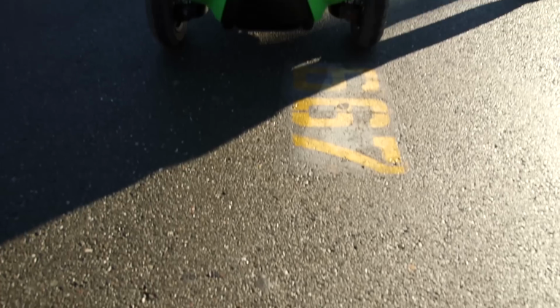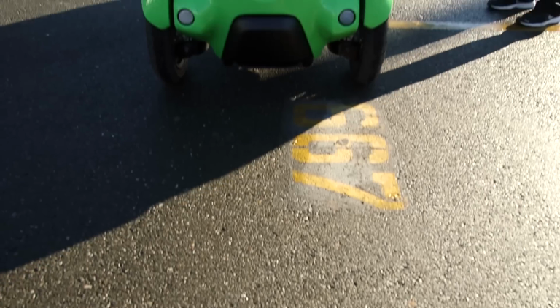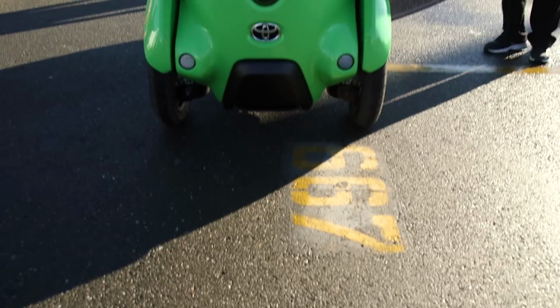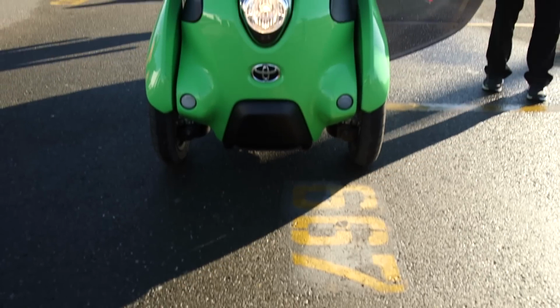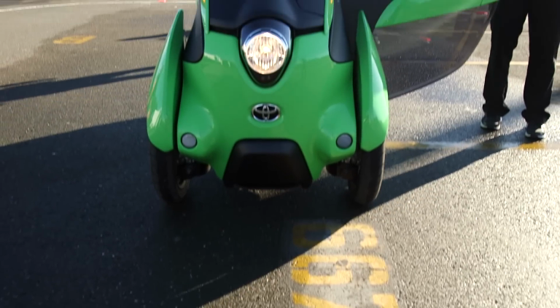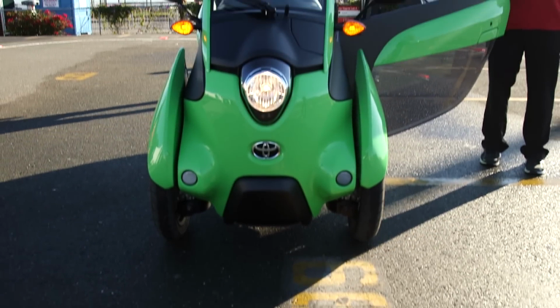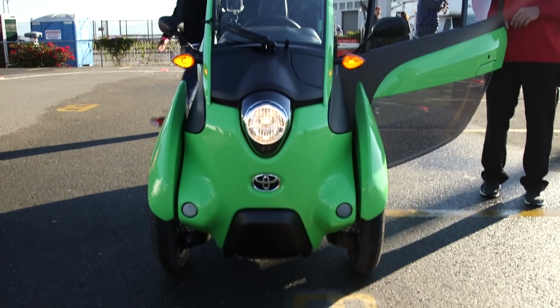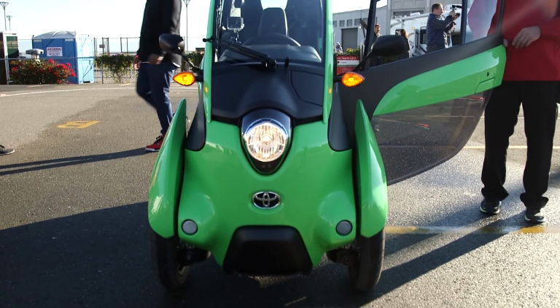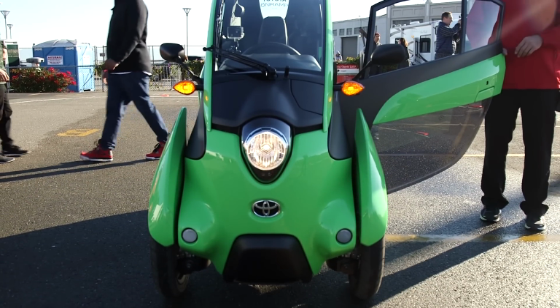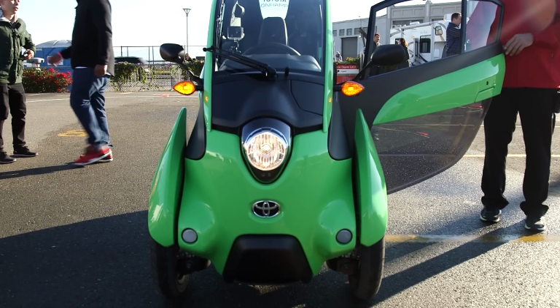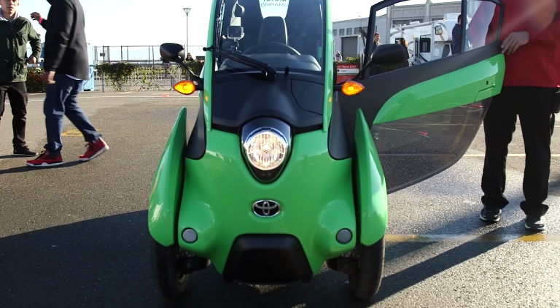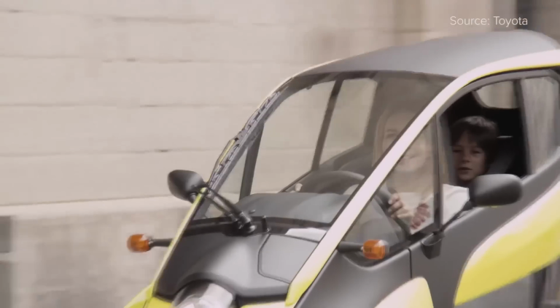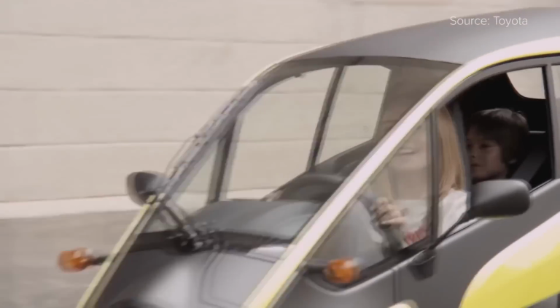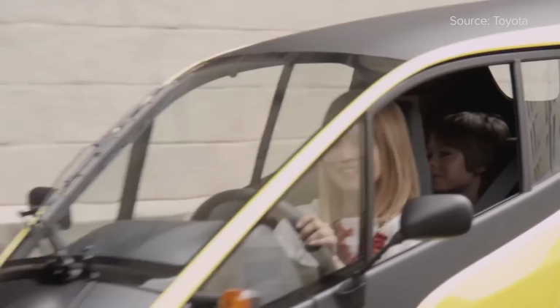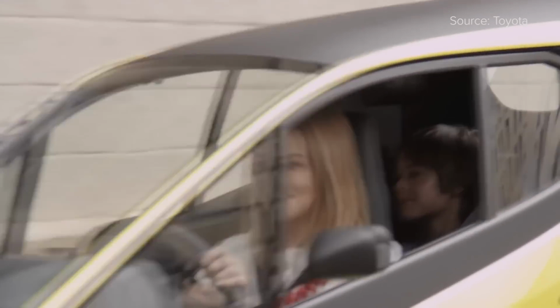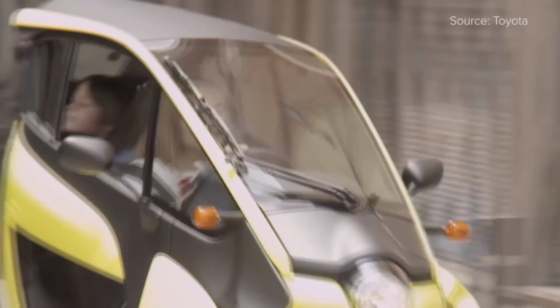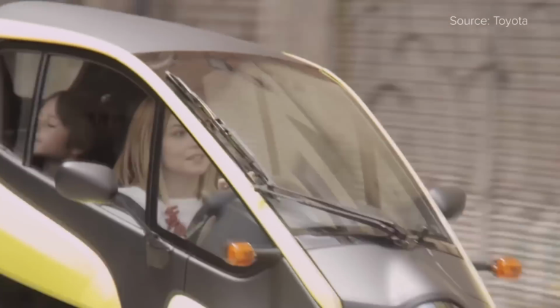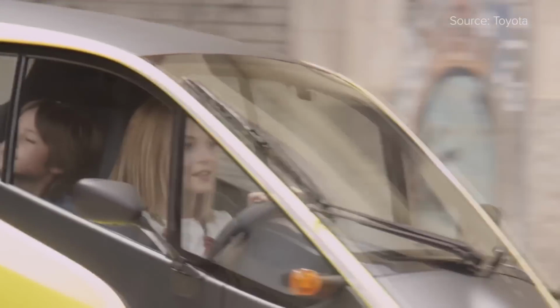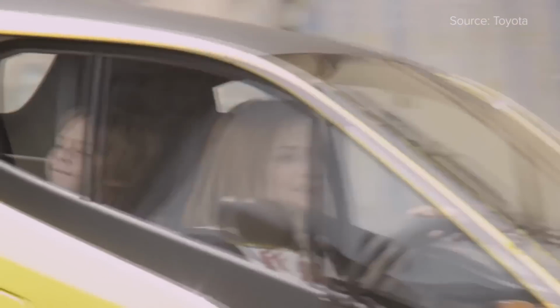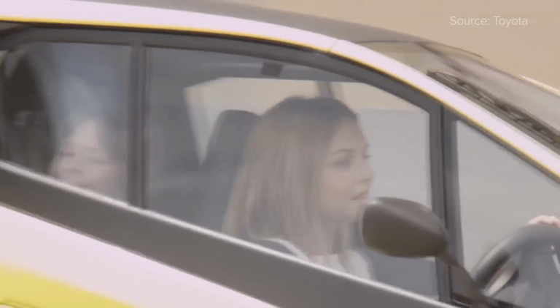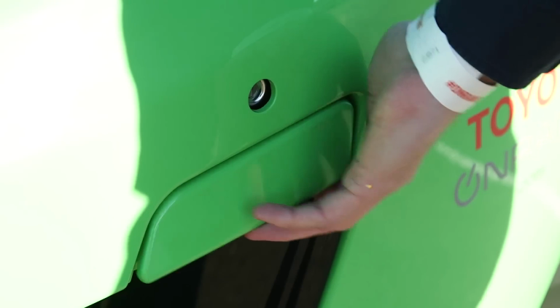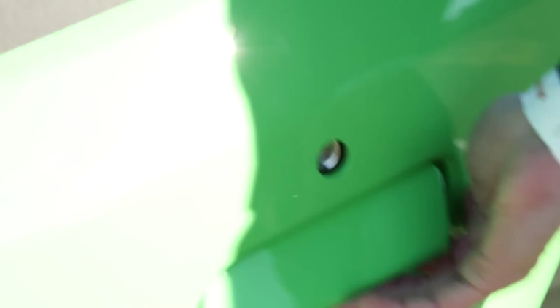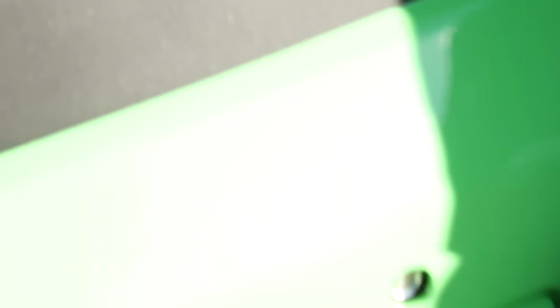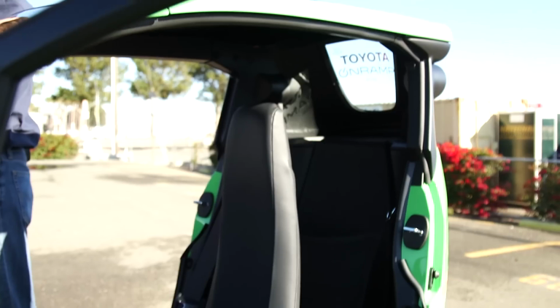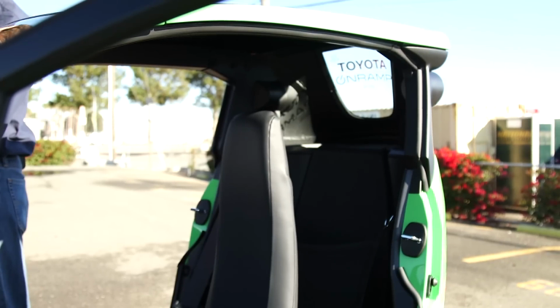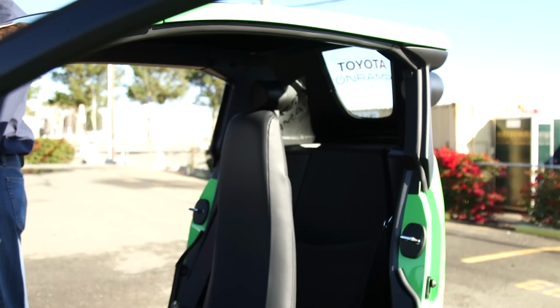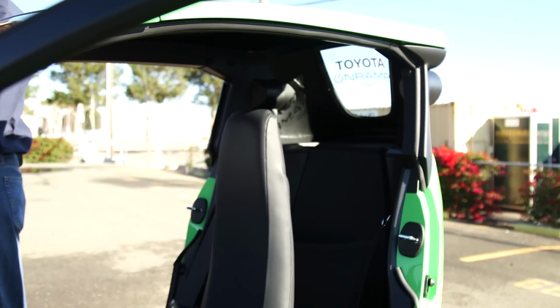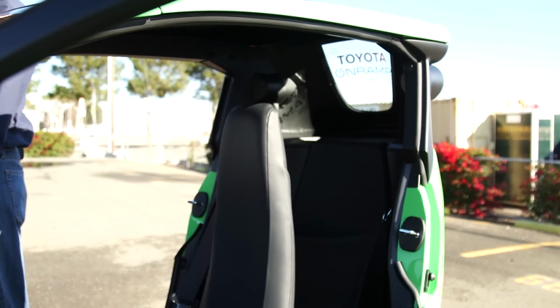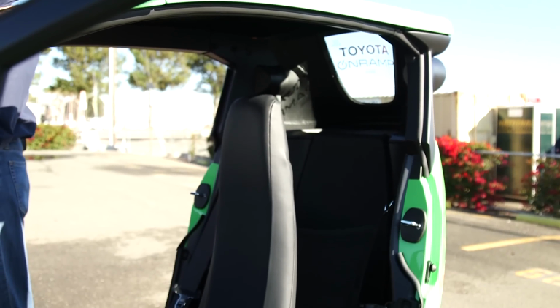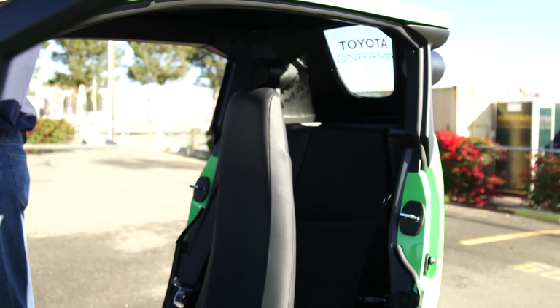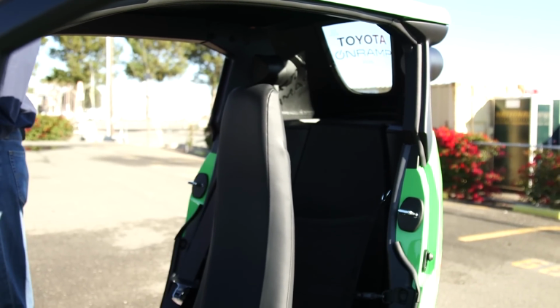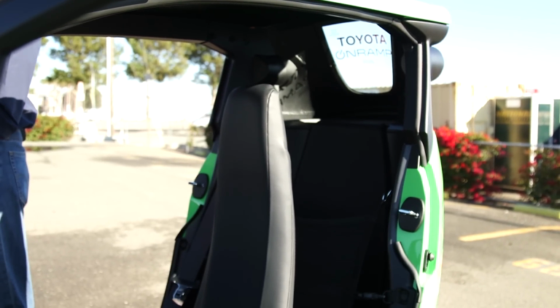As you'd expect with a vehicle this size there are some sacrifices. Technically there's a back seat, I guess, although no one could sit back there — ever. Instead Toyota's added a cargo net to hold your stuff.